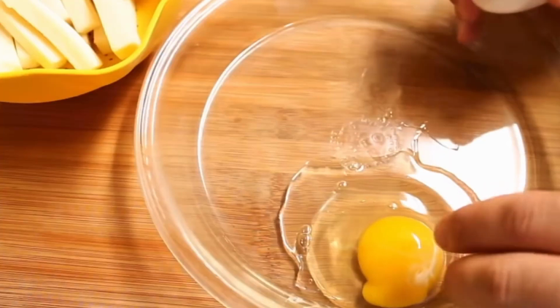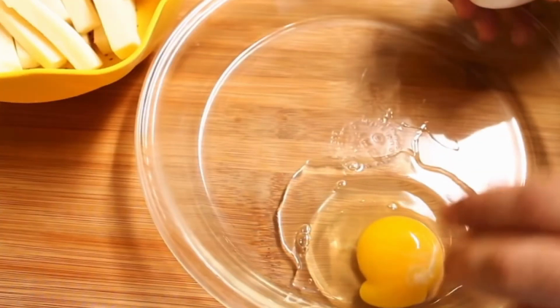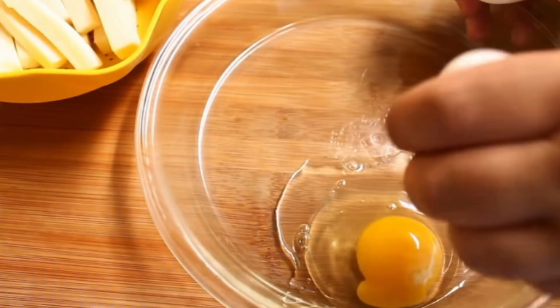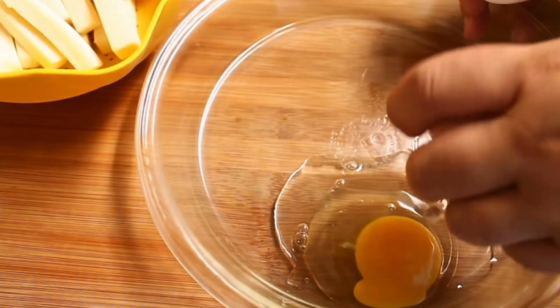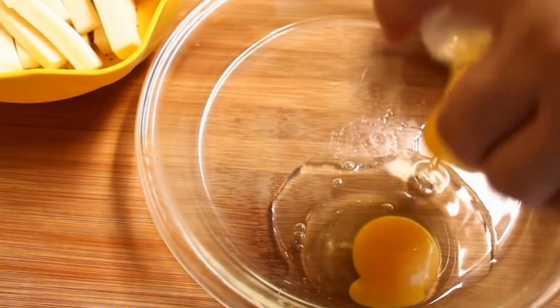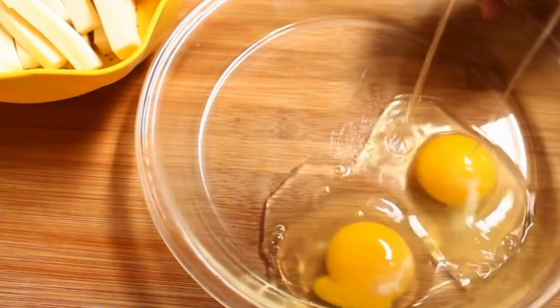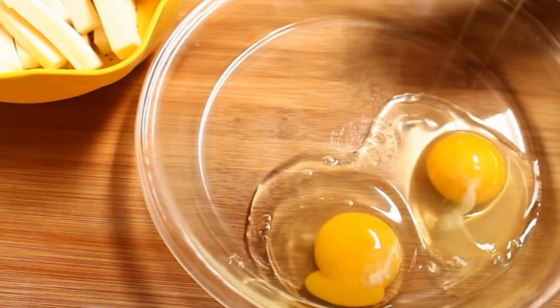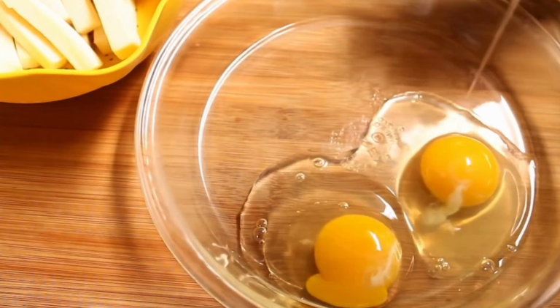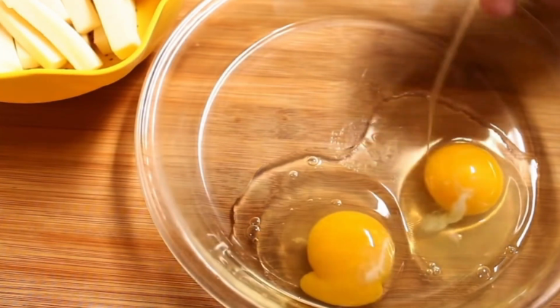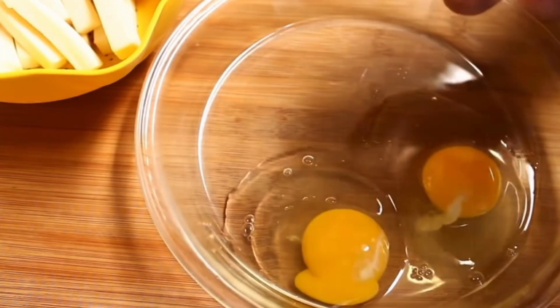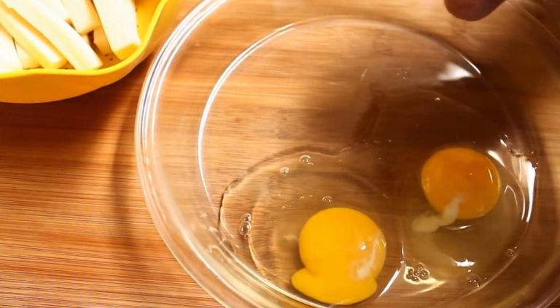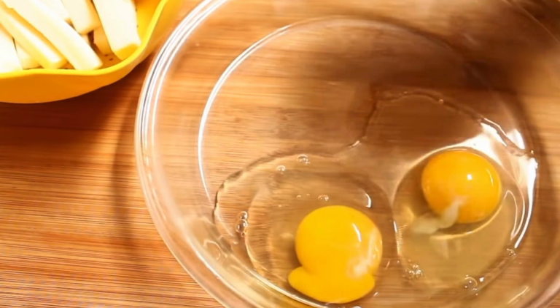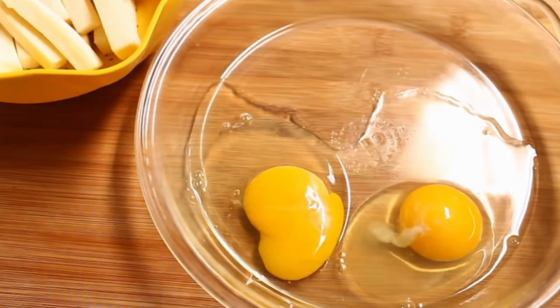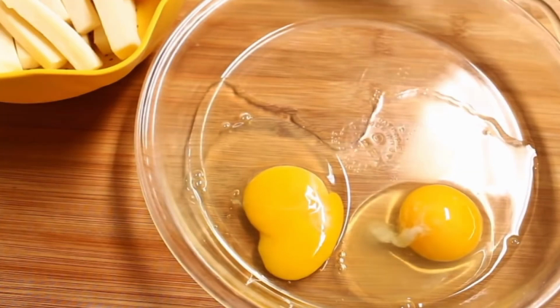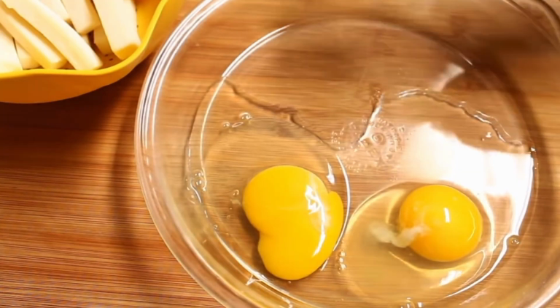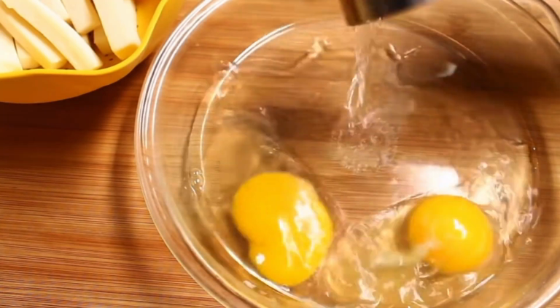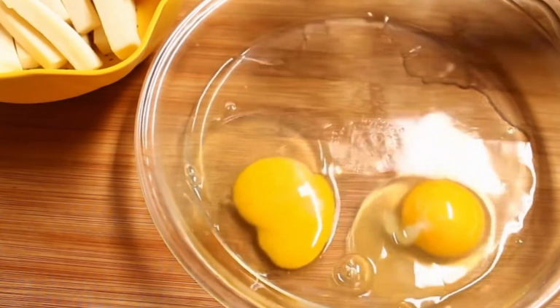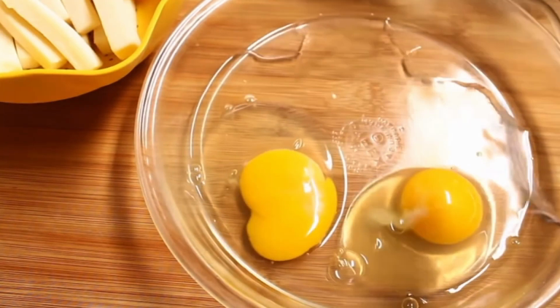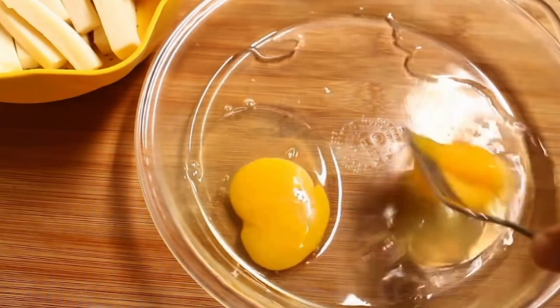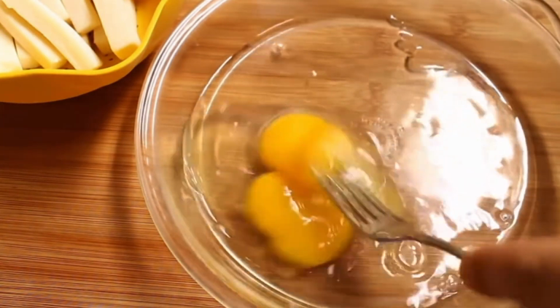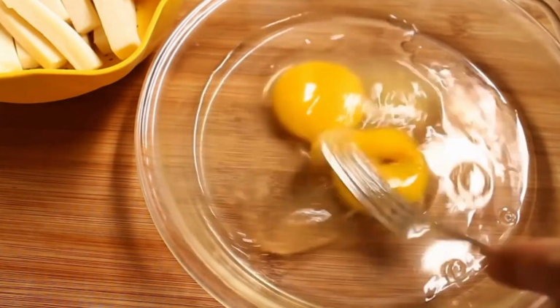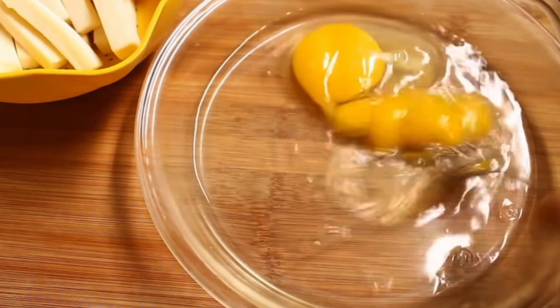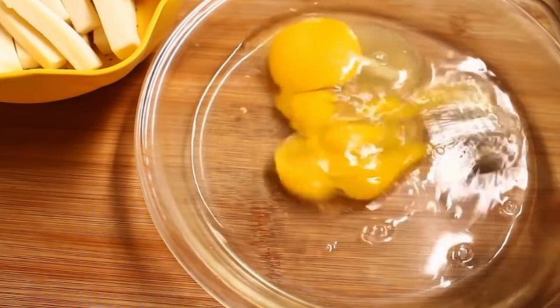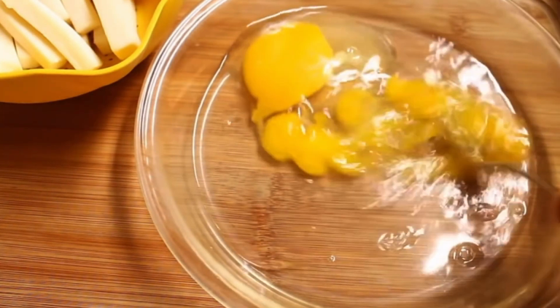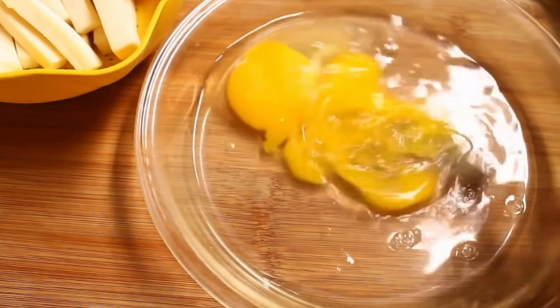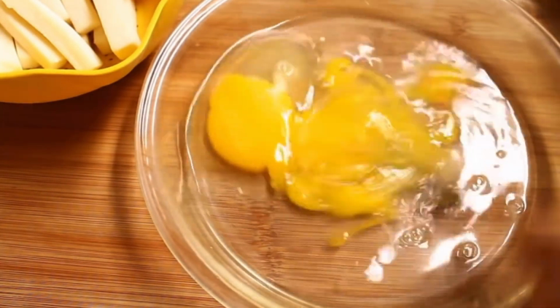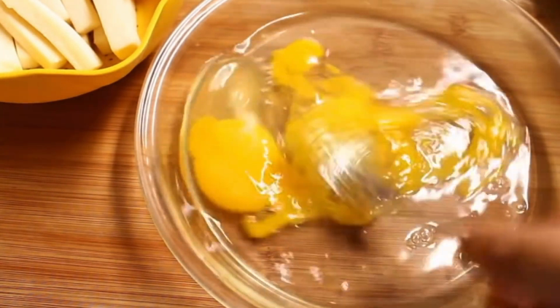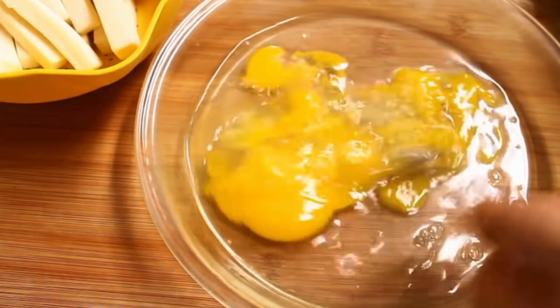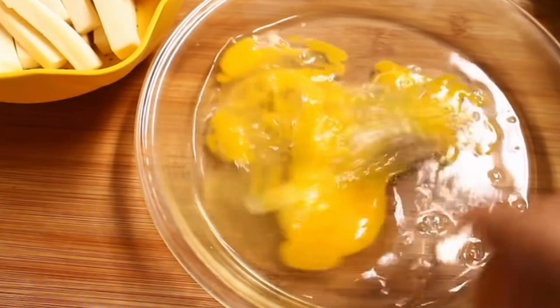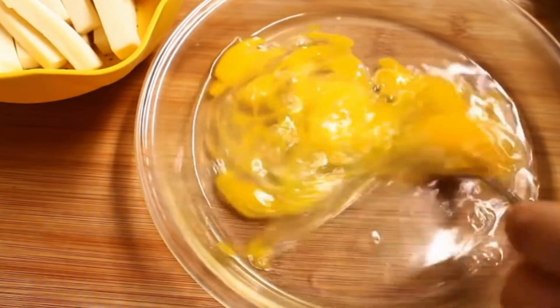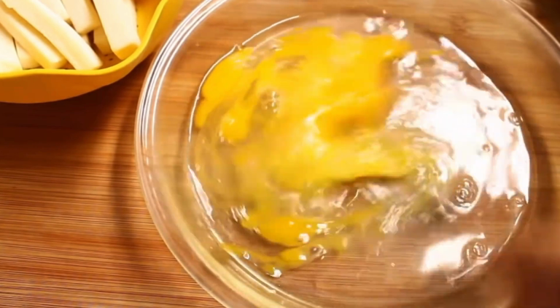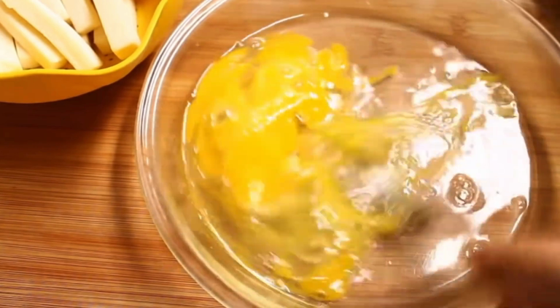In another pie plate I'm going to crack in two eggs, add in two tablespoons of water, and just using a fork I'm going to whisk this up until it's combined.